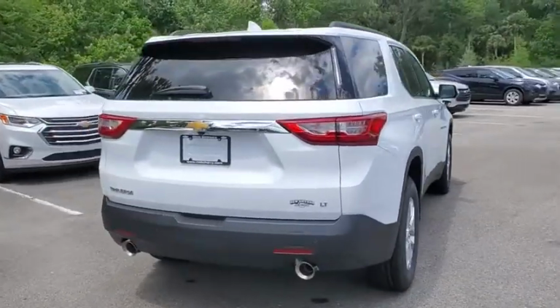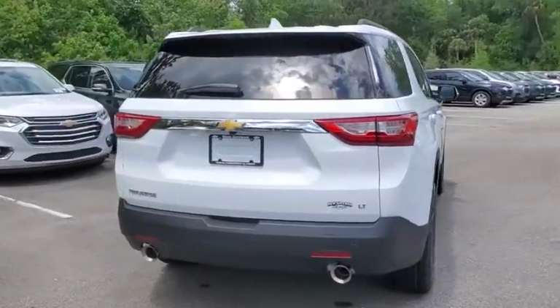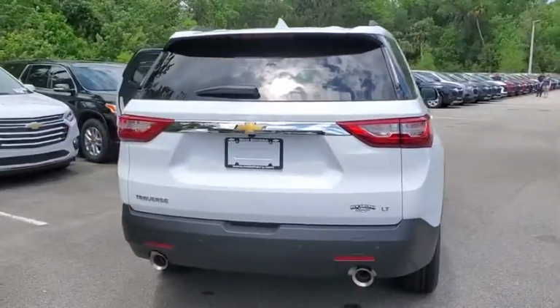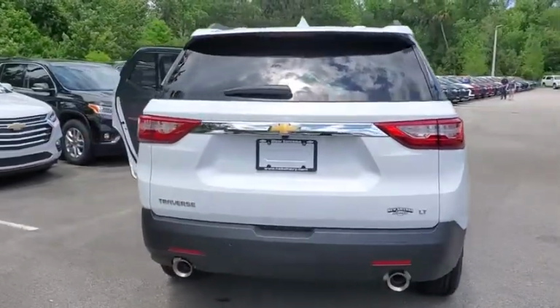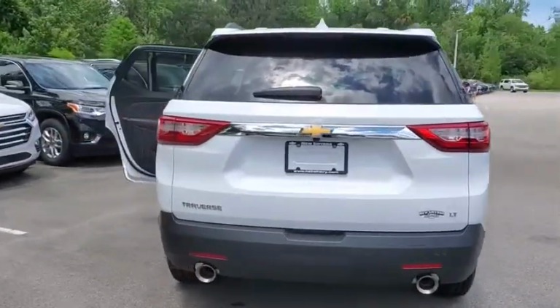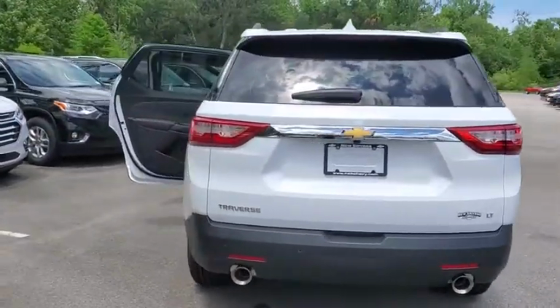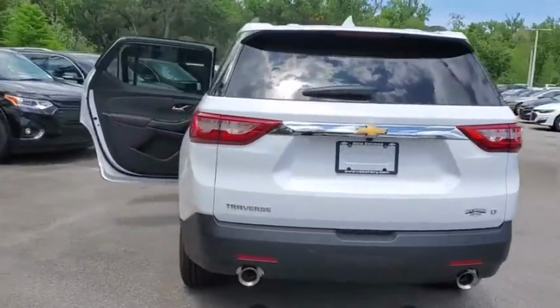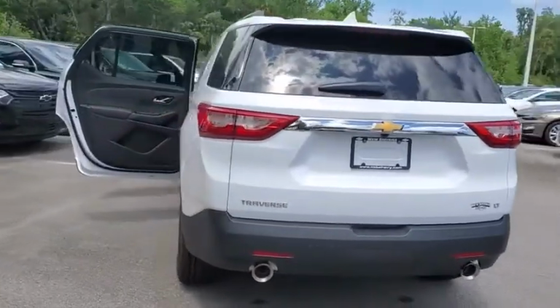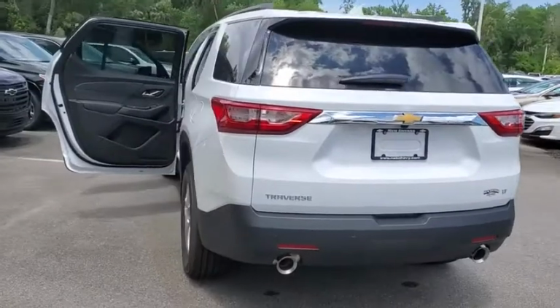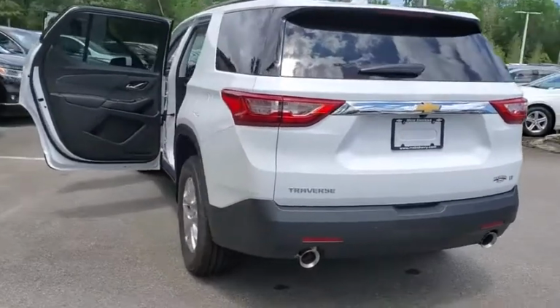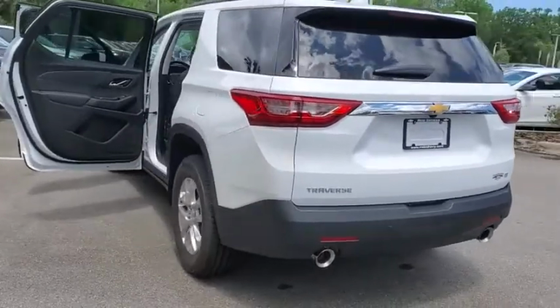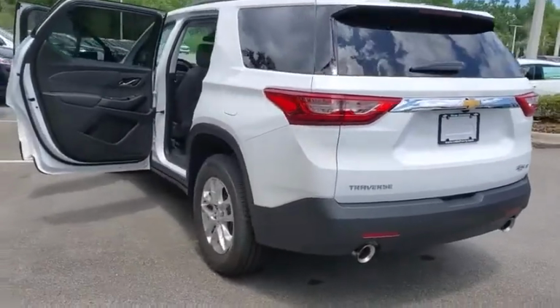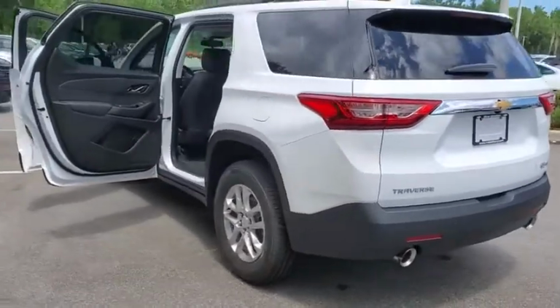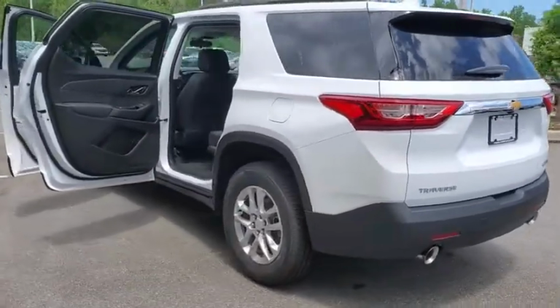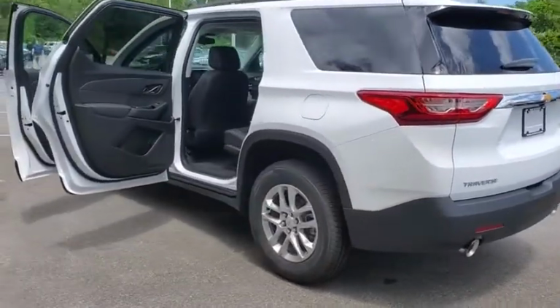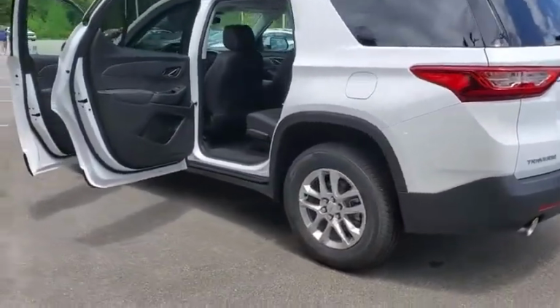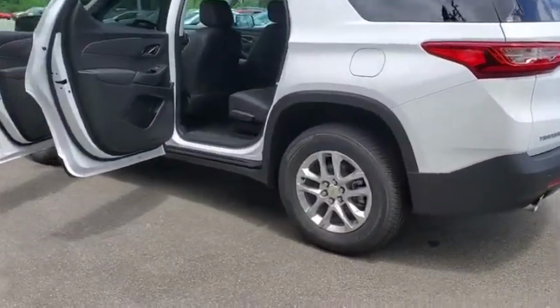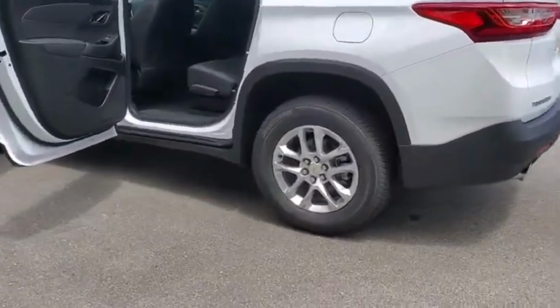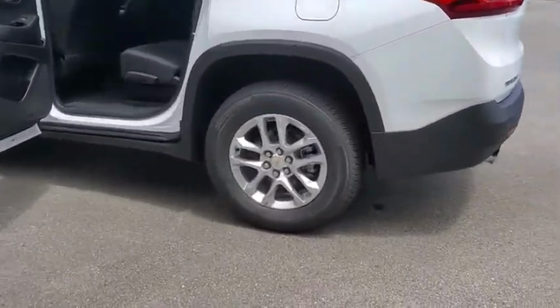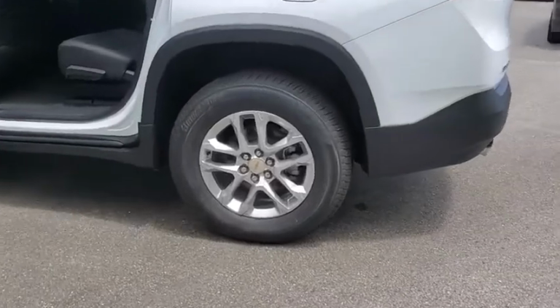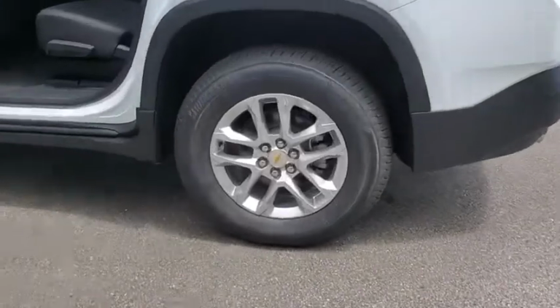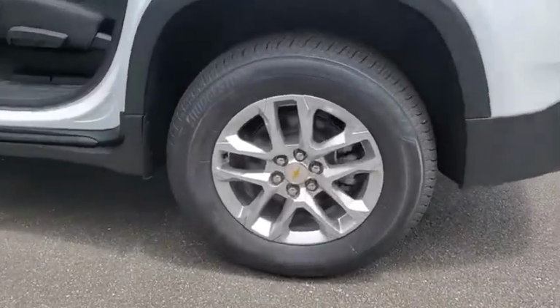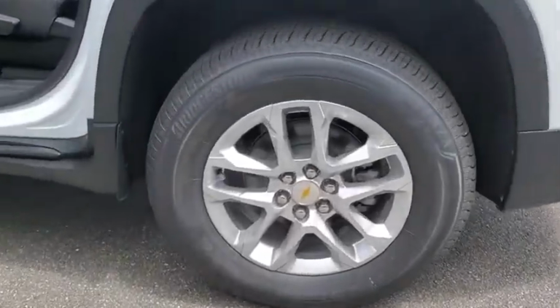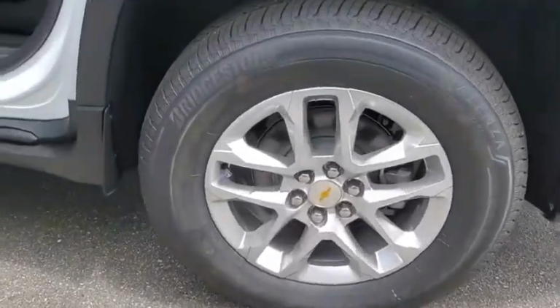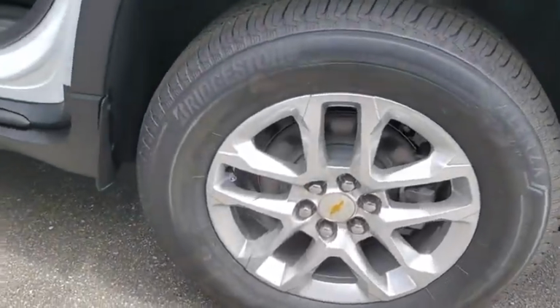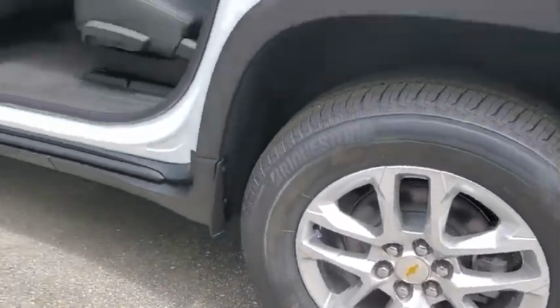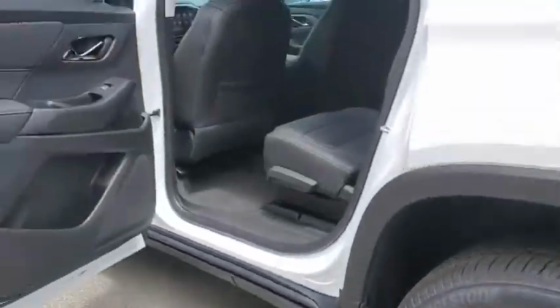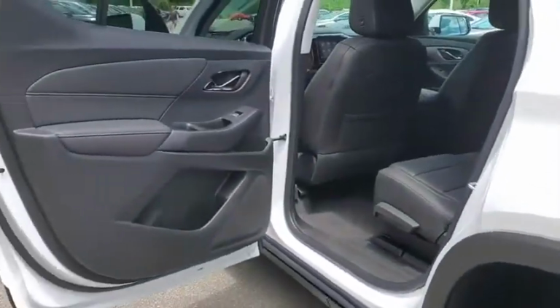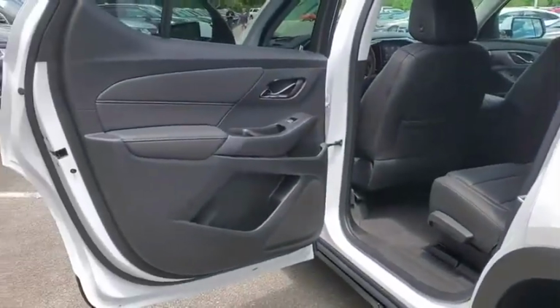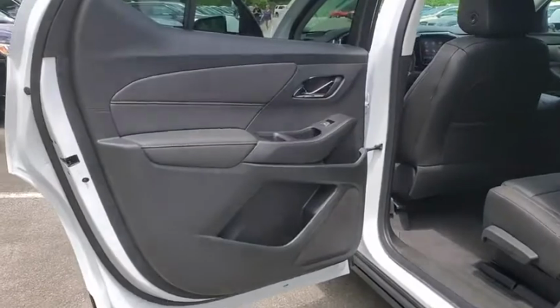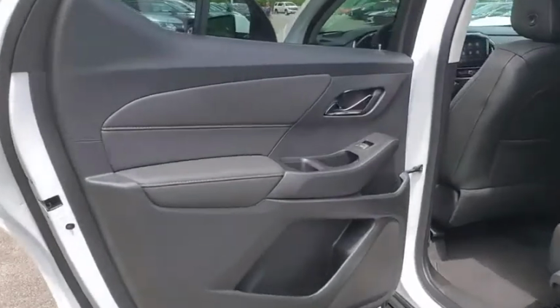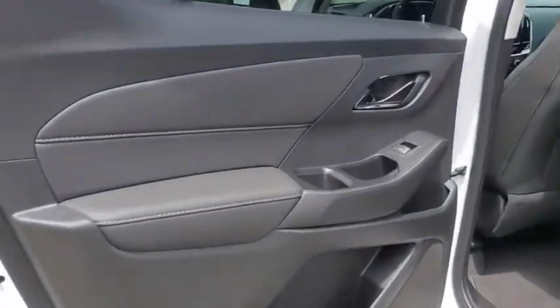Power liftgate, remote engine start, backup camera, steering wheel audio controls, keyless entry, power passenger seat, anti-lock braking system, stability control, traction control, Bluetooth, leather-wrapped steering wheel, adjustable steering wheel, power steering.